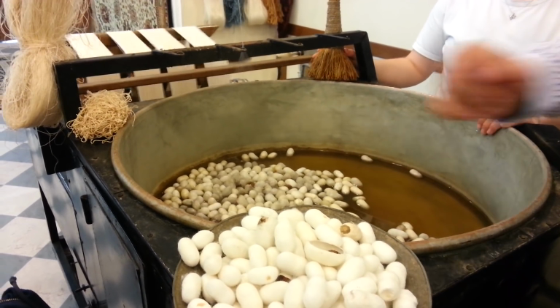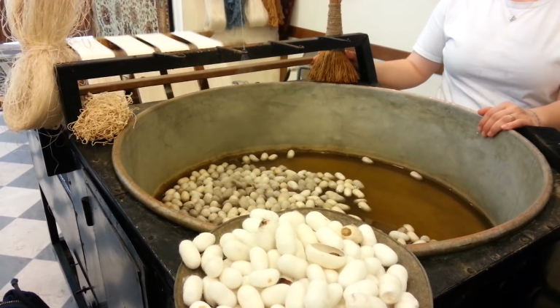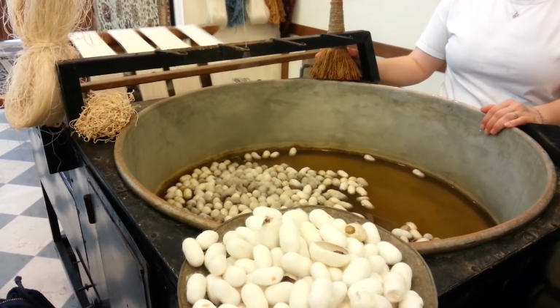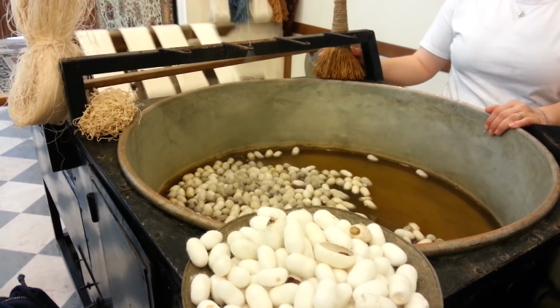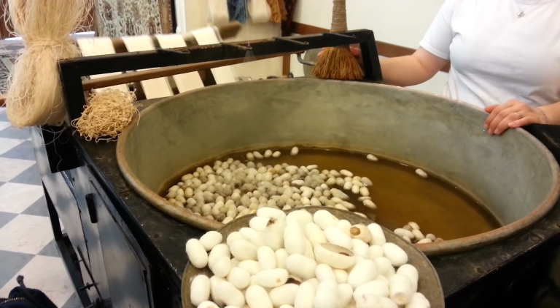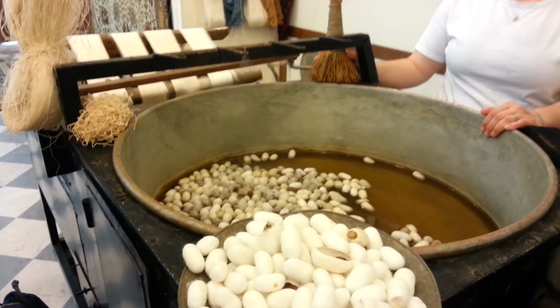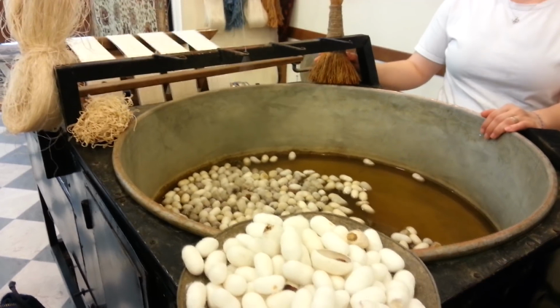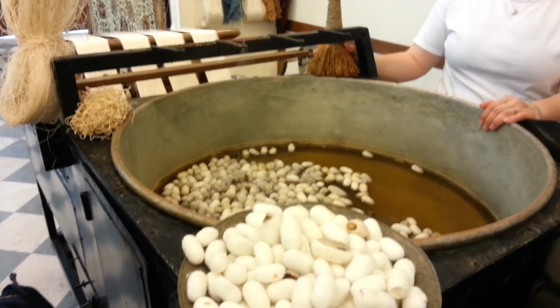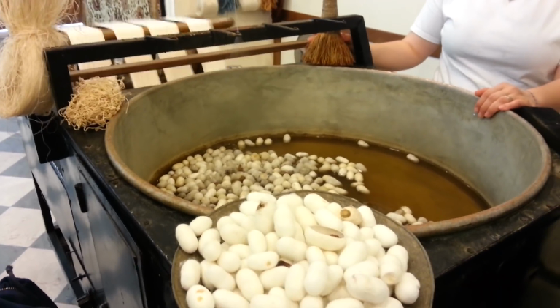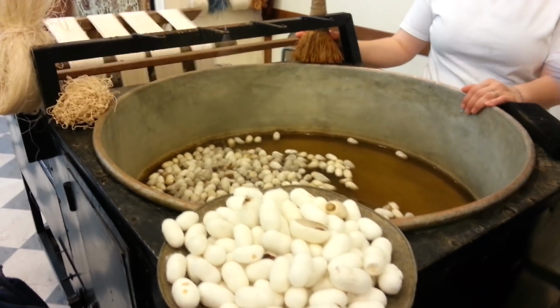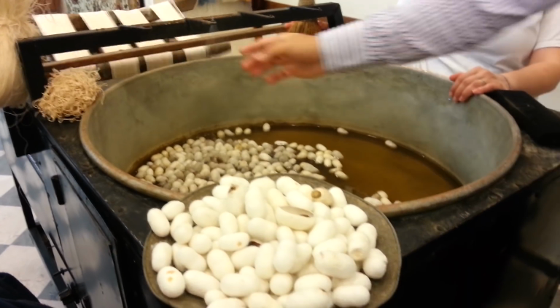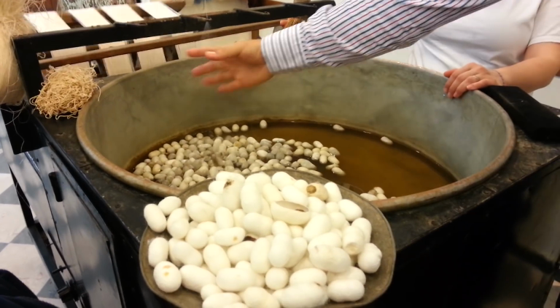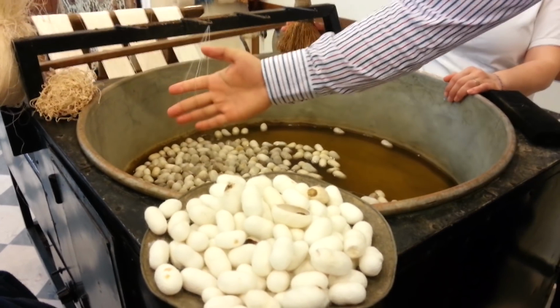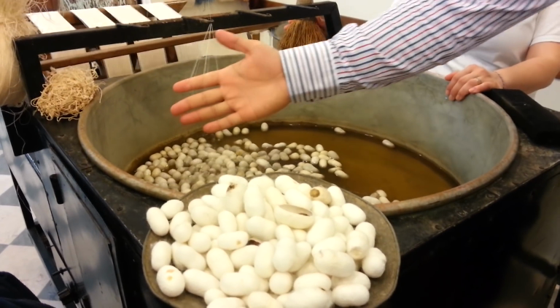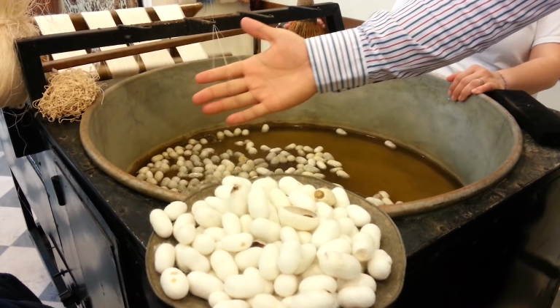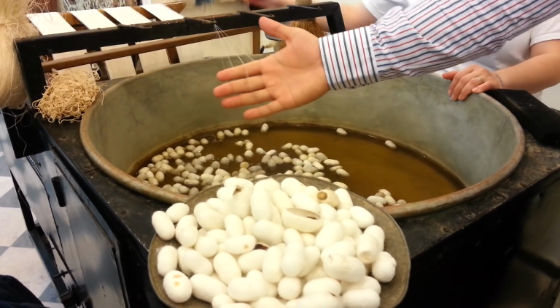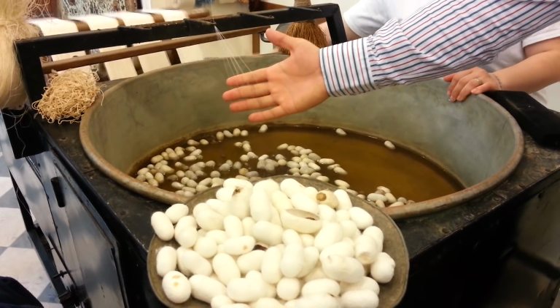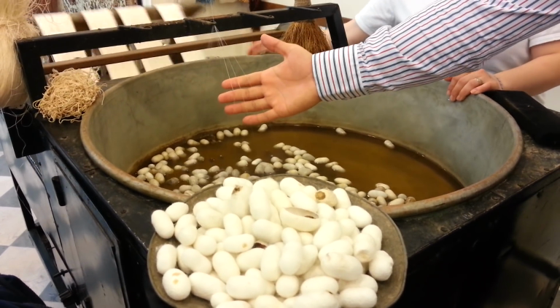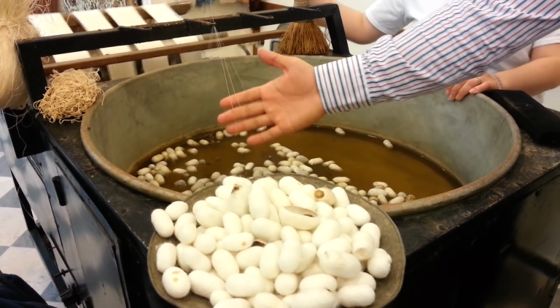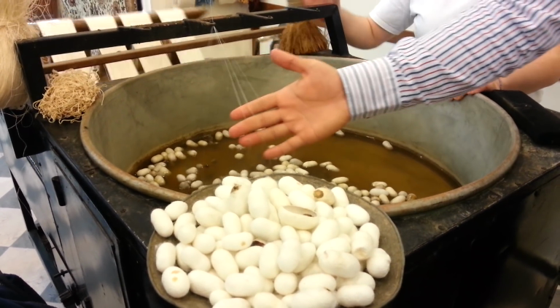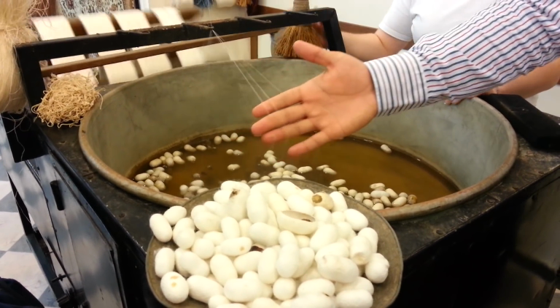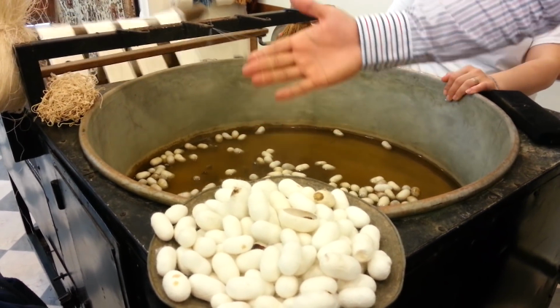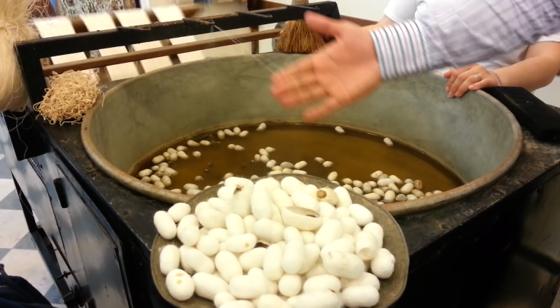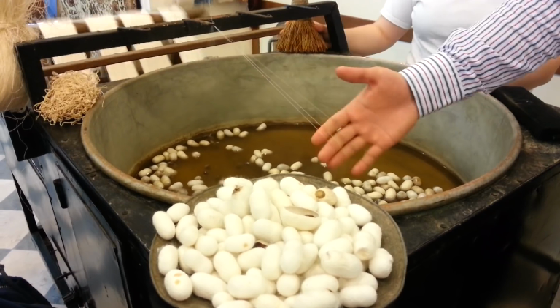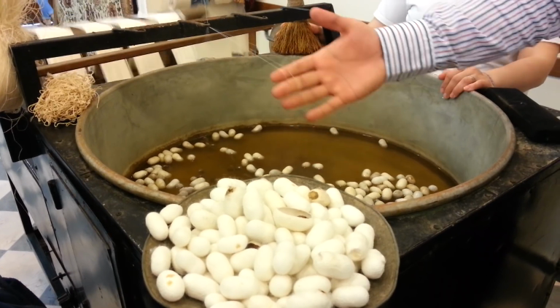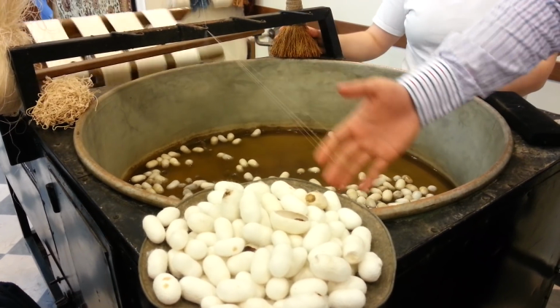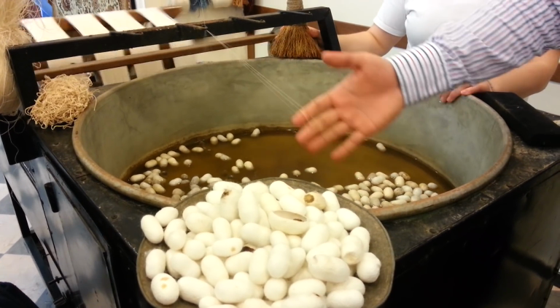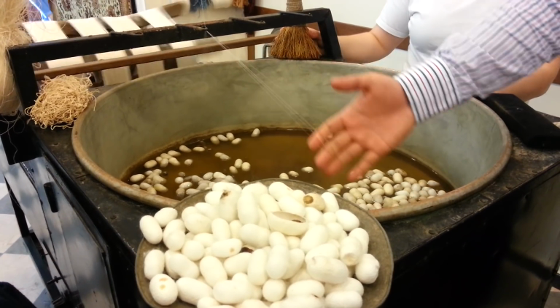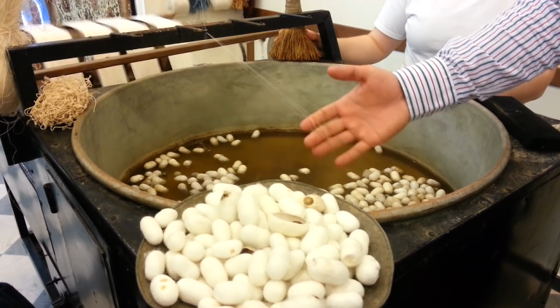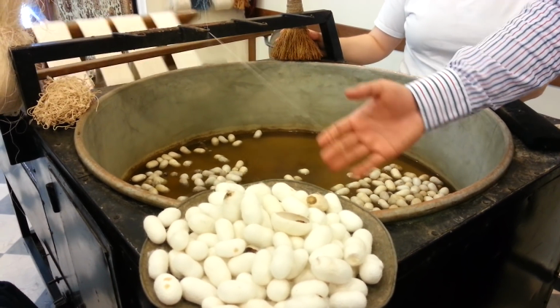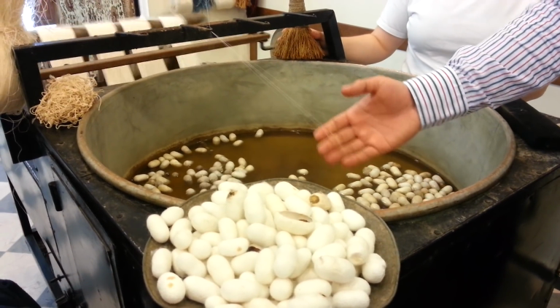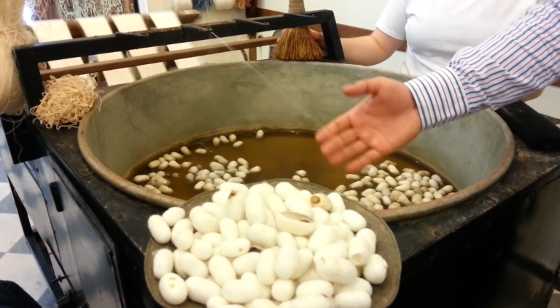Did you touch it? You can feel the unraveling.